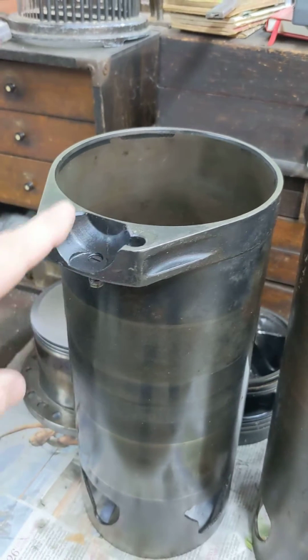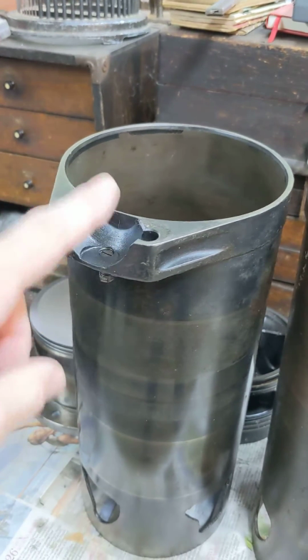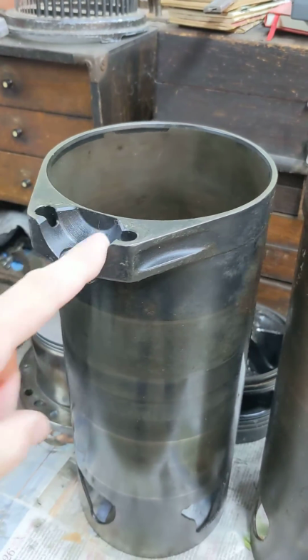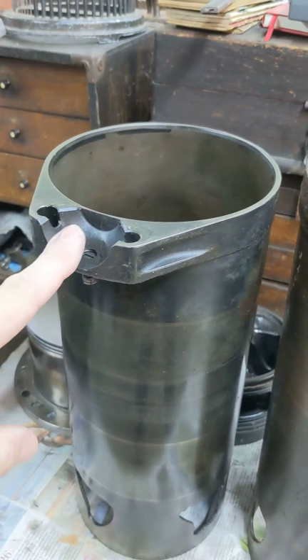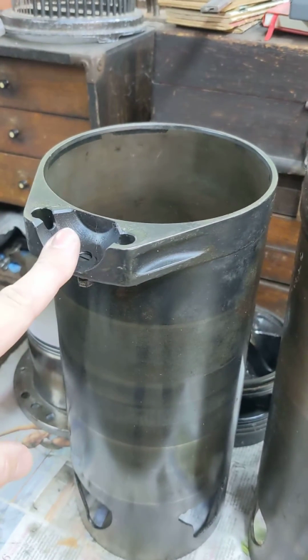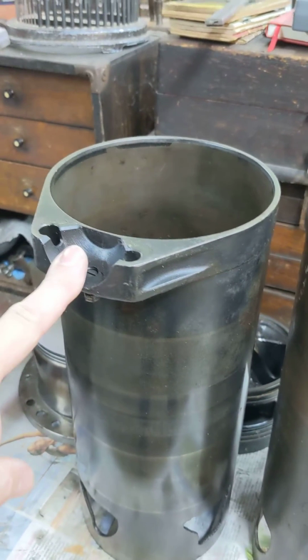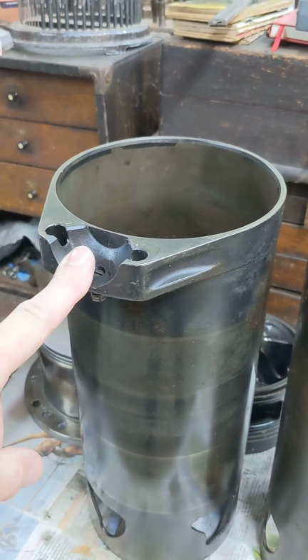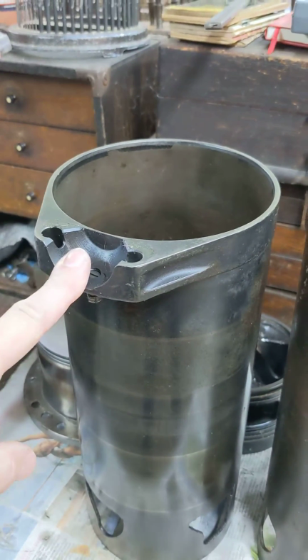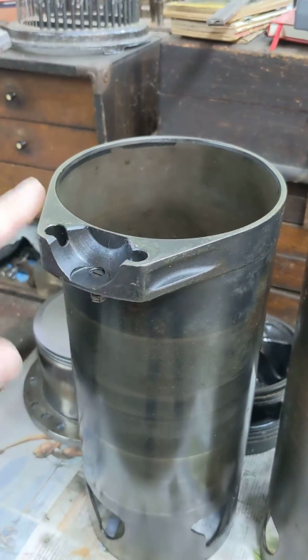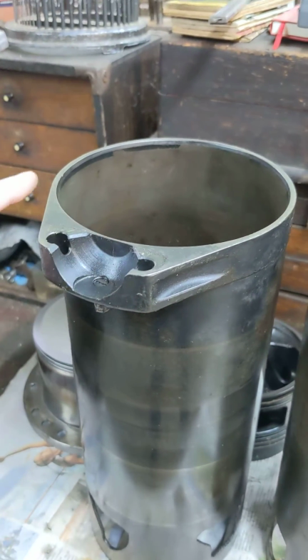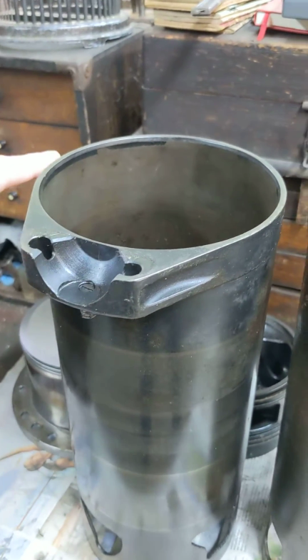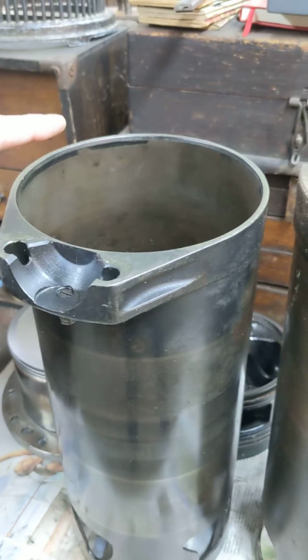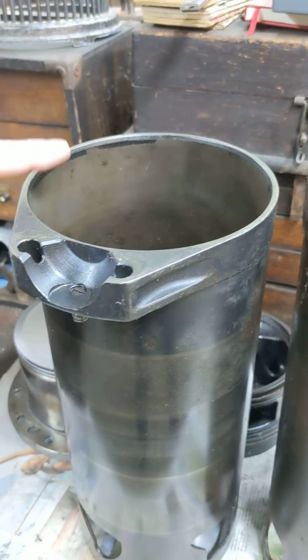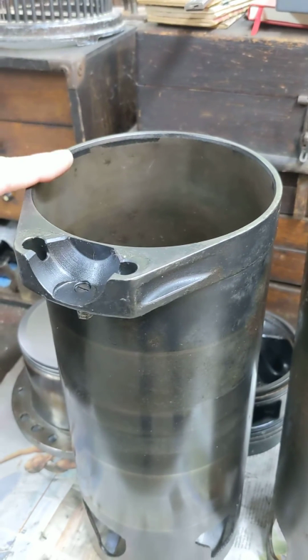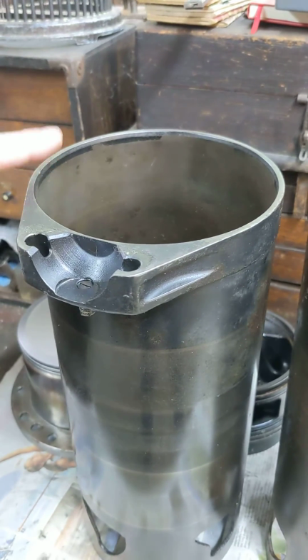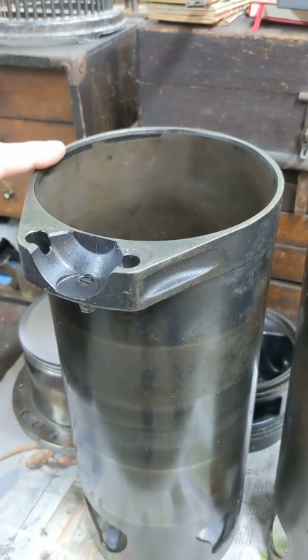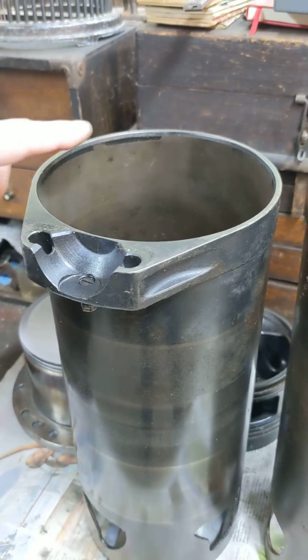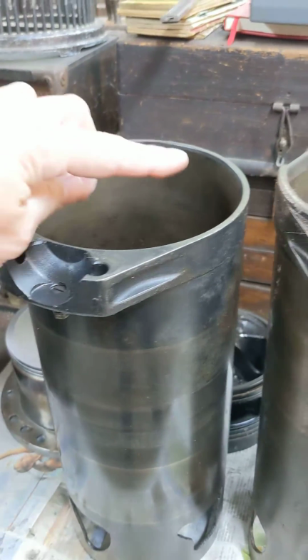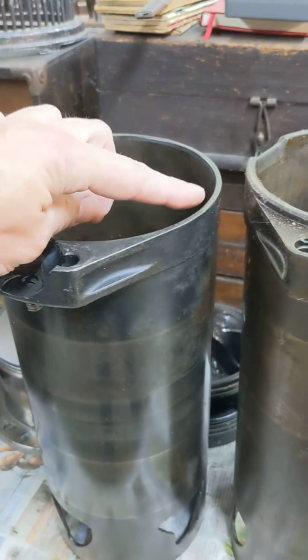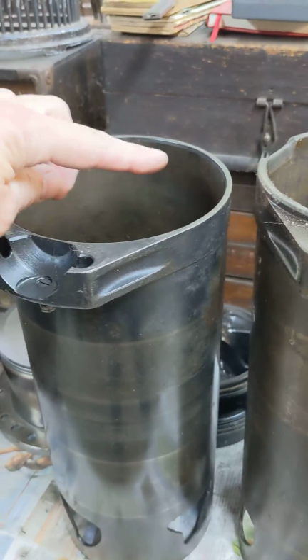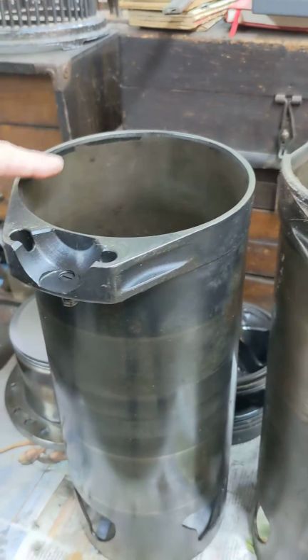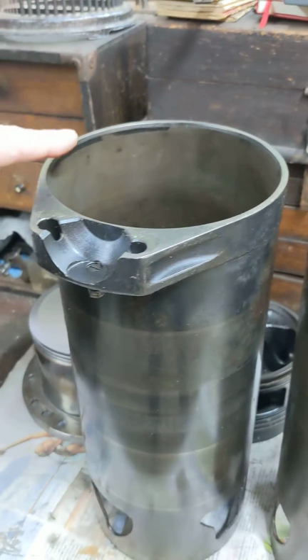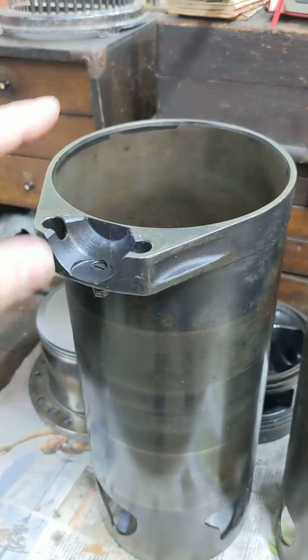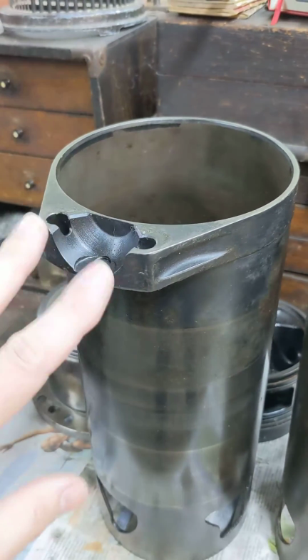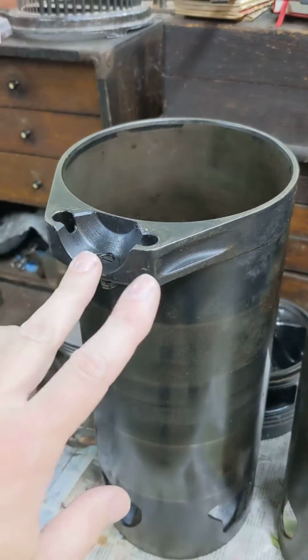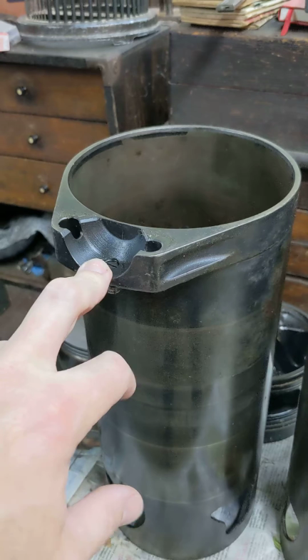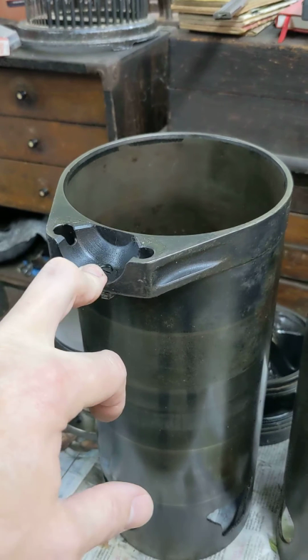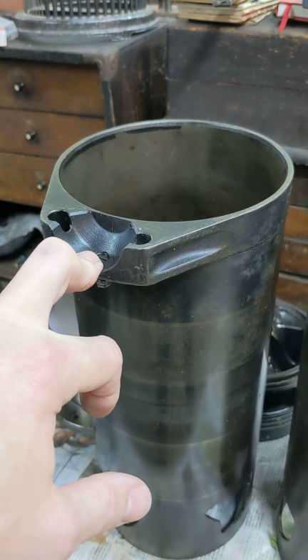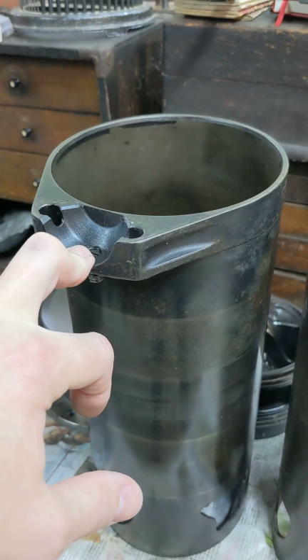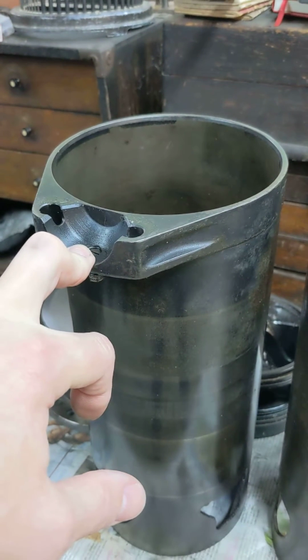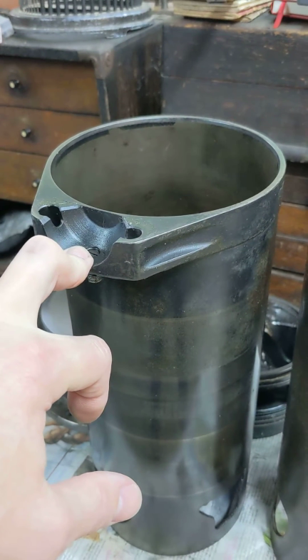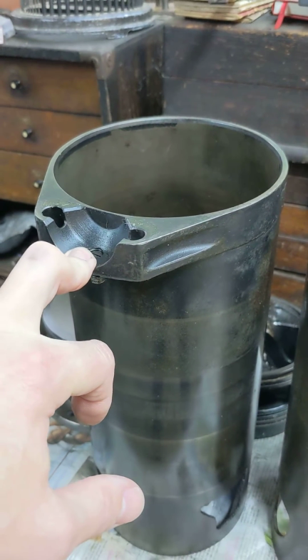That's where the ball joint would go. We have an issue where our con rod is contacting the sleeve on either side at certain parts of the stroke, and one of the things we've got to do is resolve that issue.